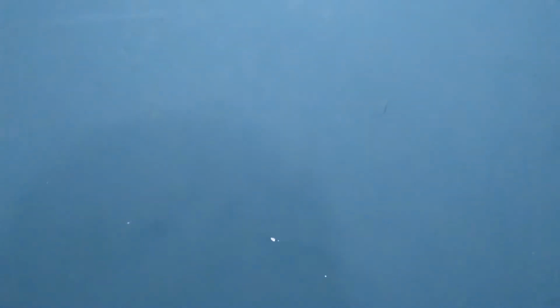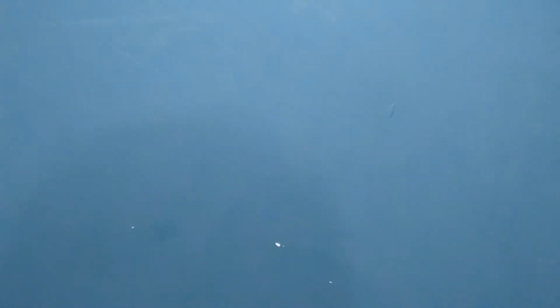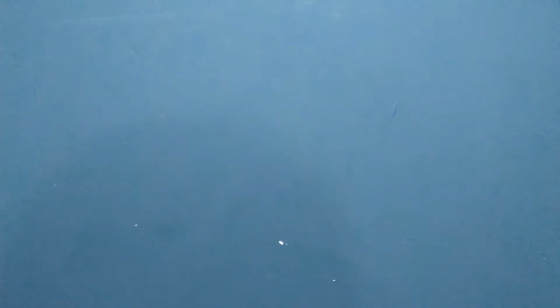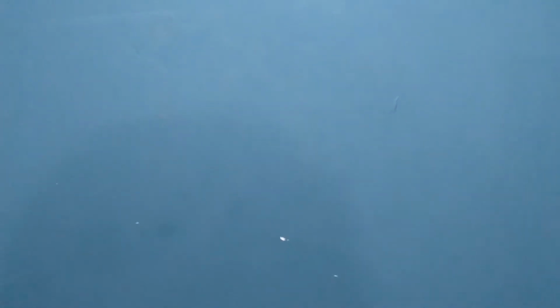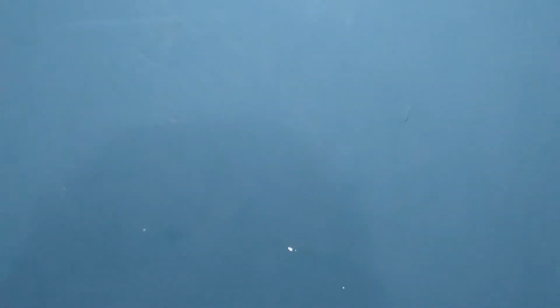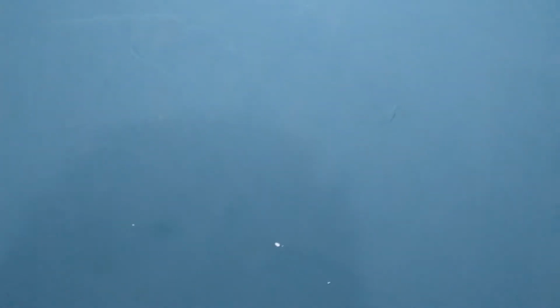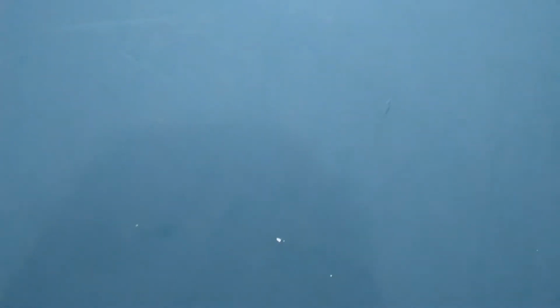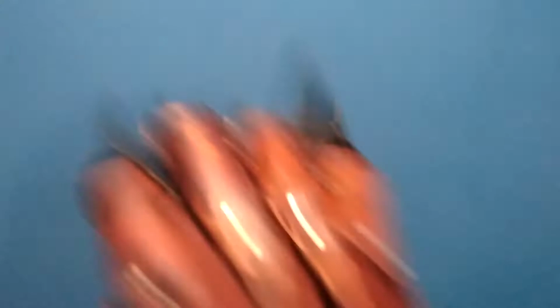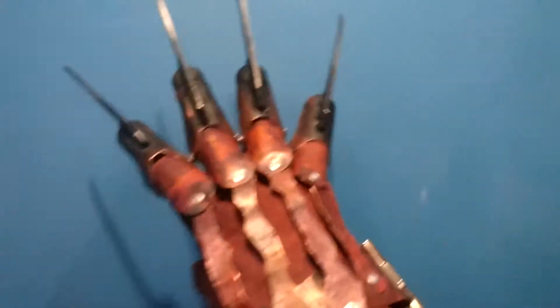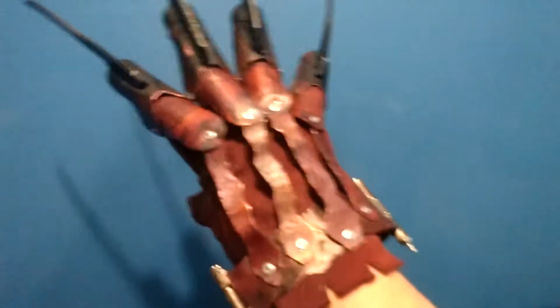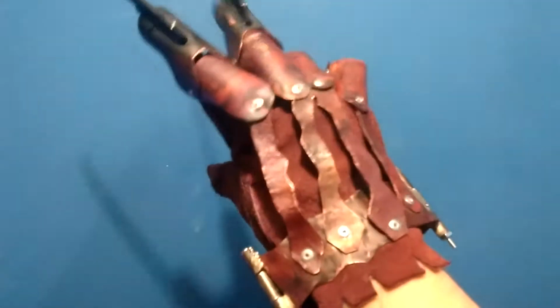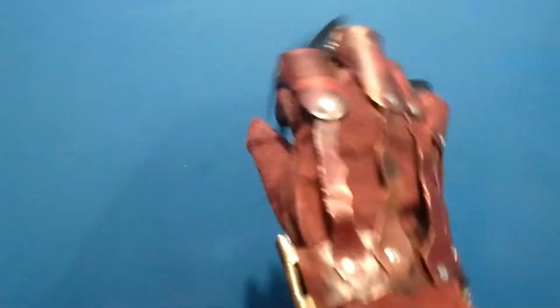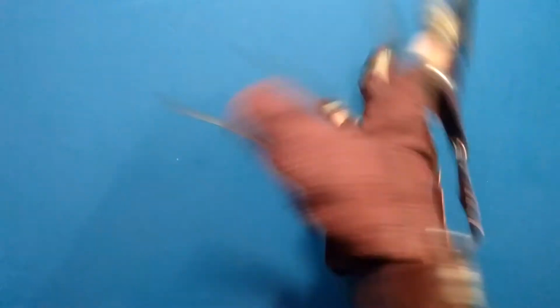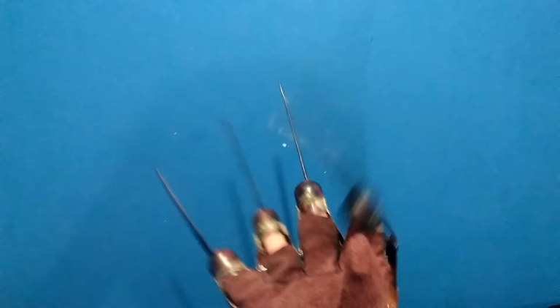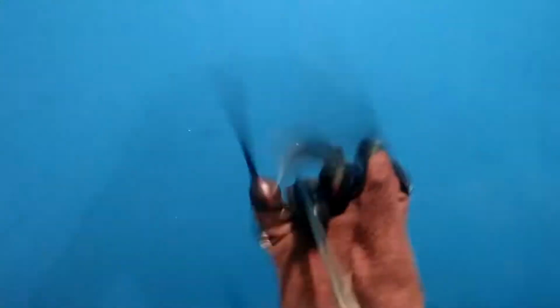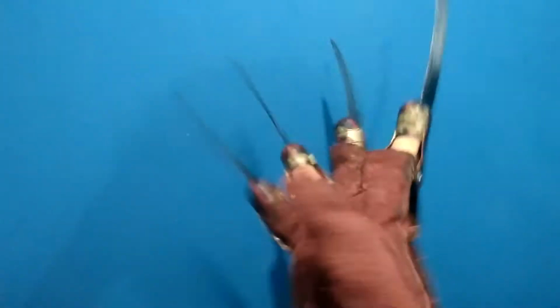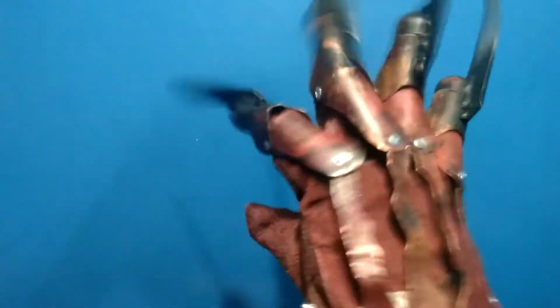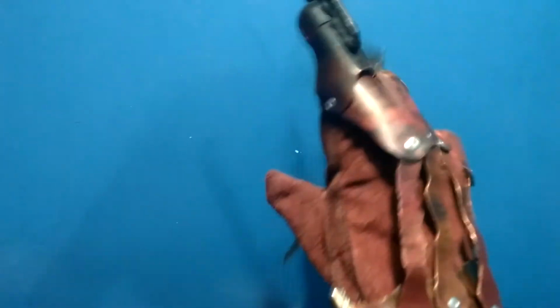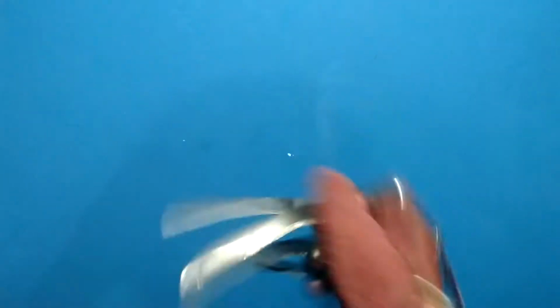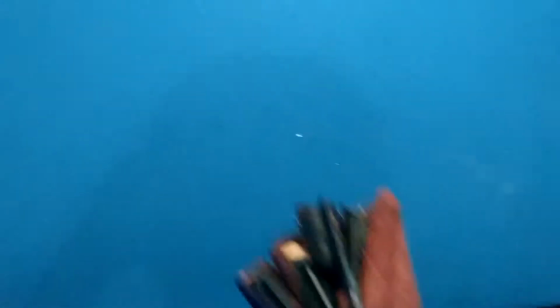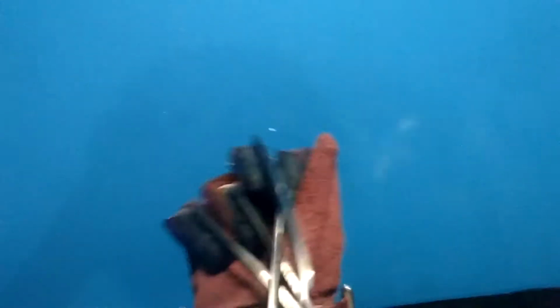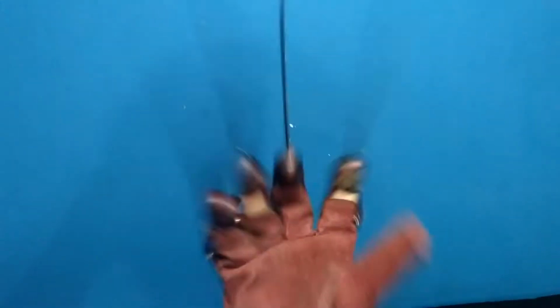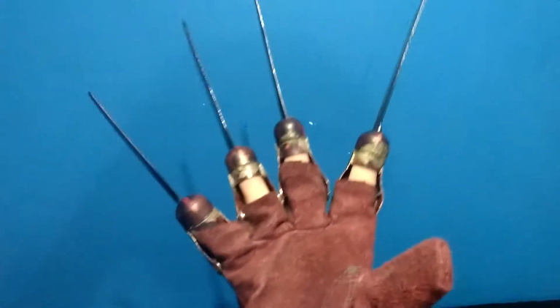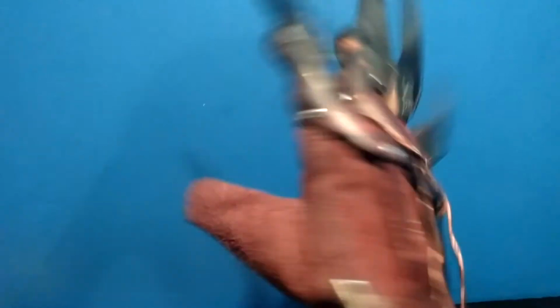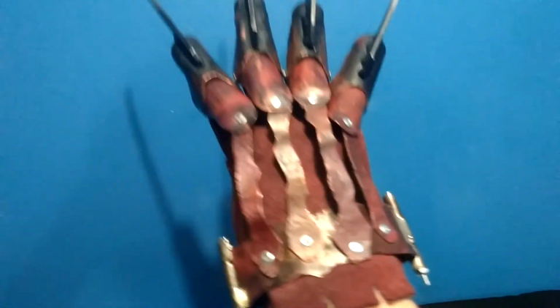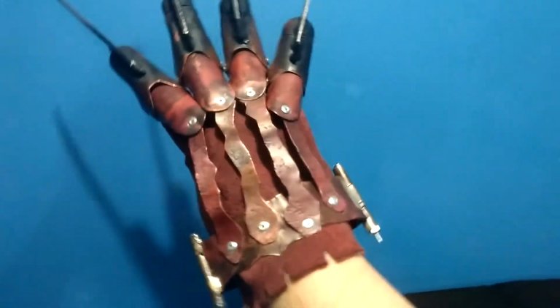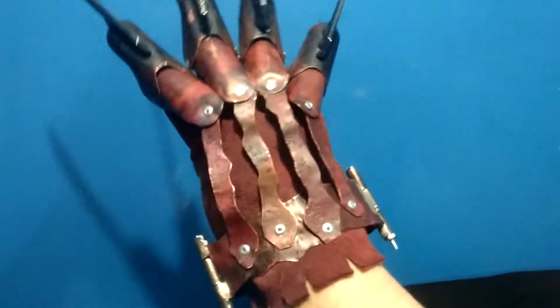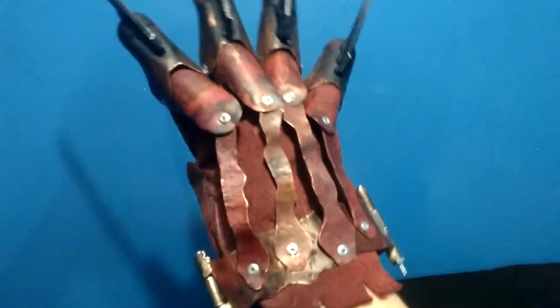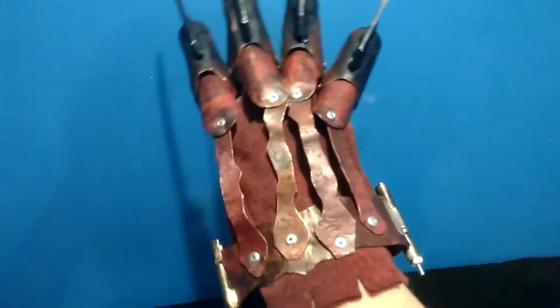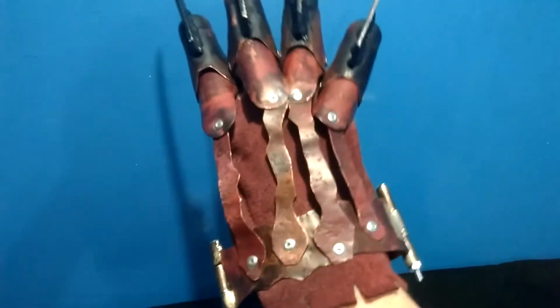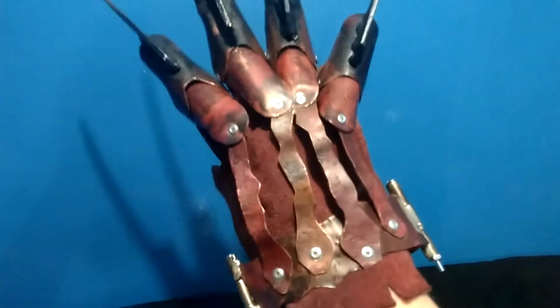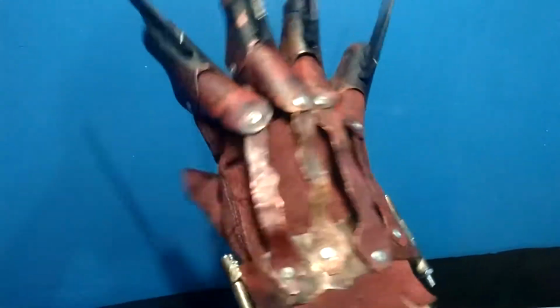Hey there, YouTube — Flaming Shaman here, back with another video. Today I have my first real attempt at a remake.